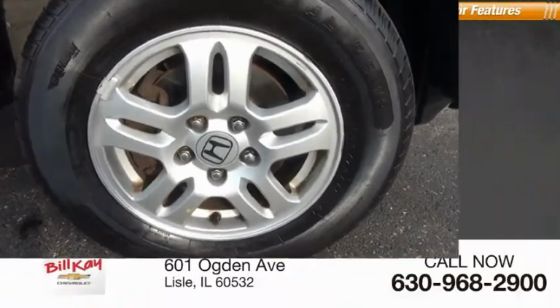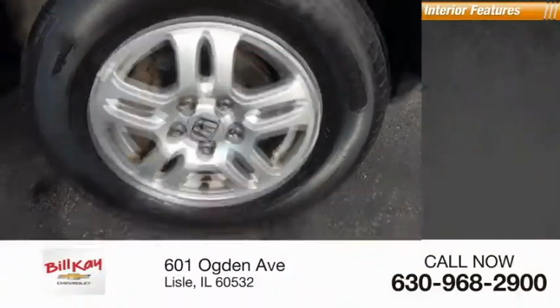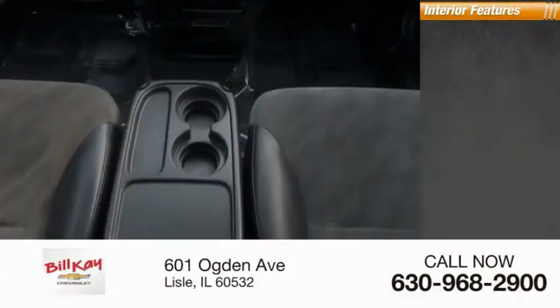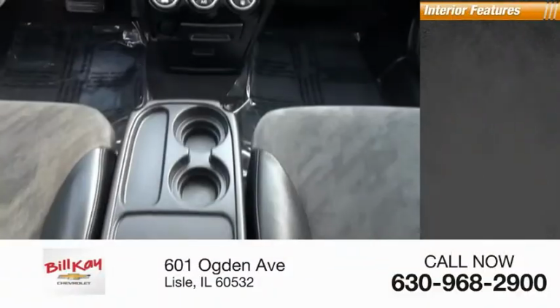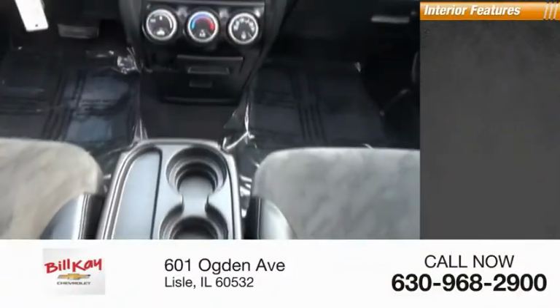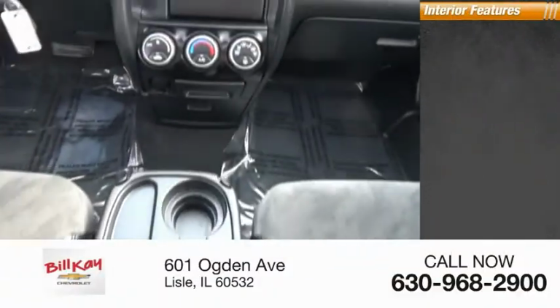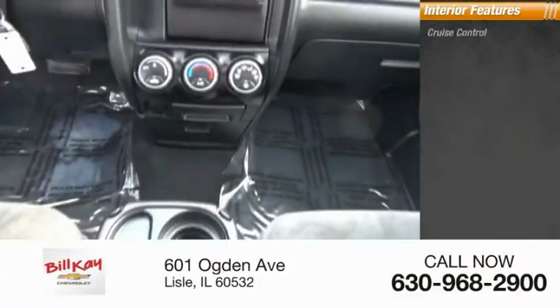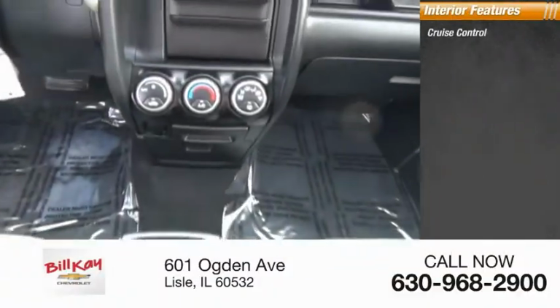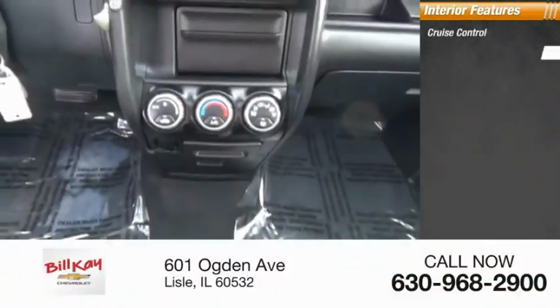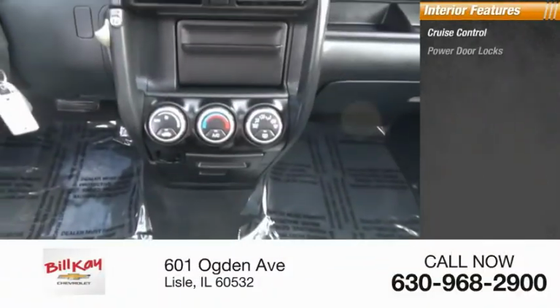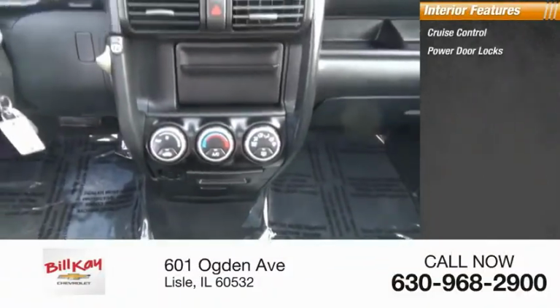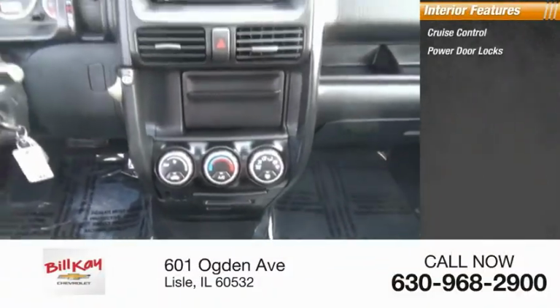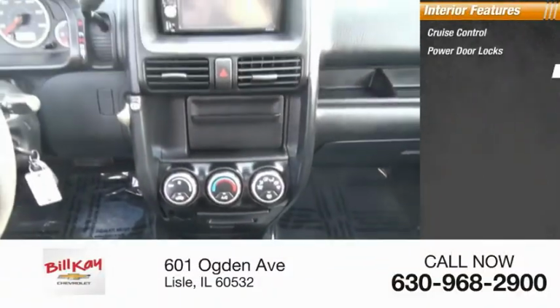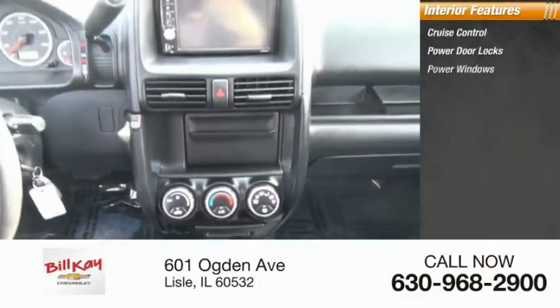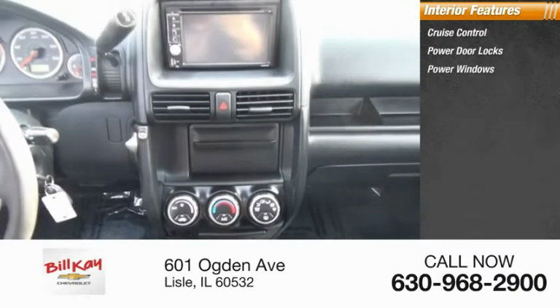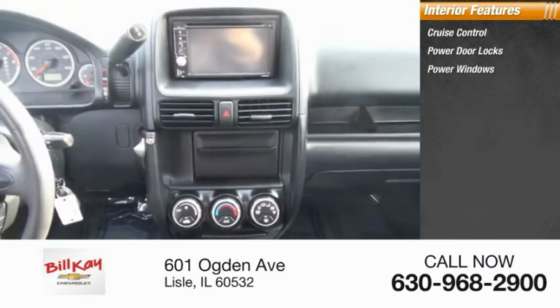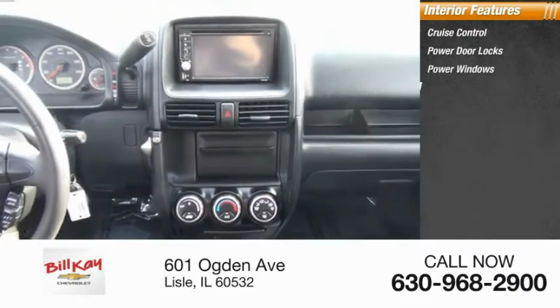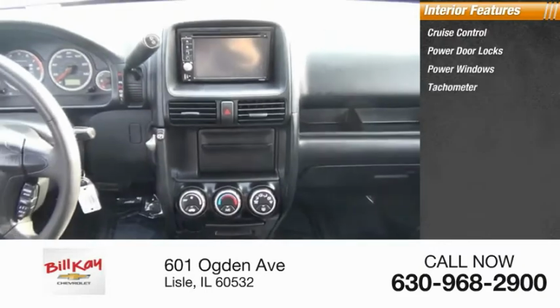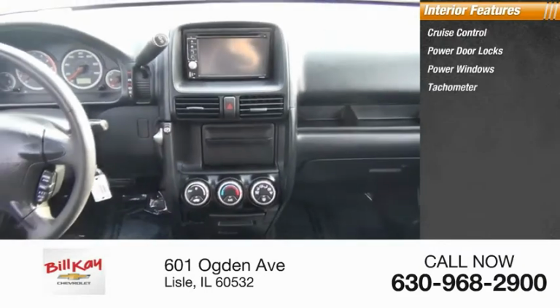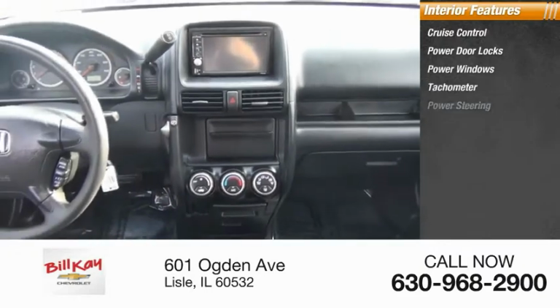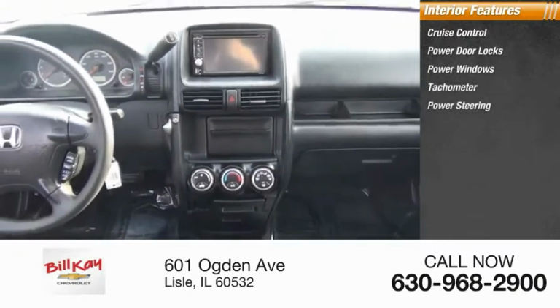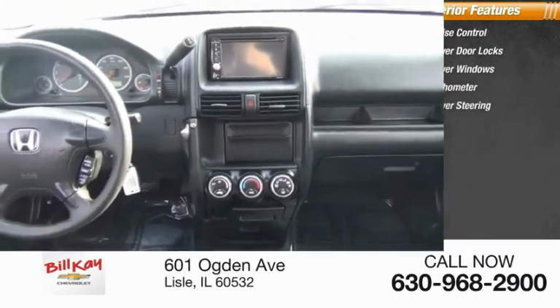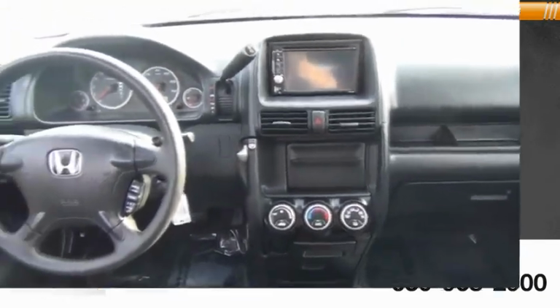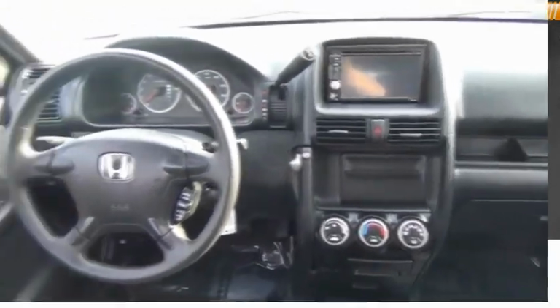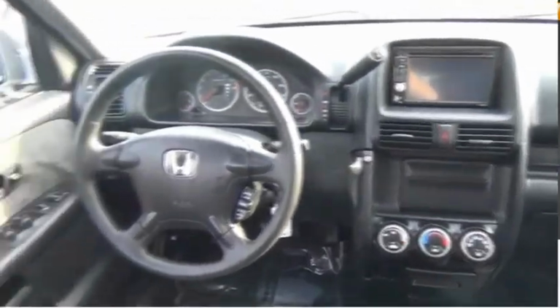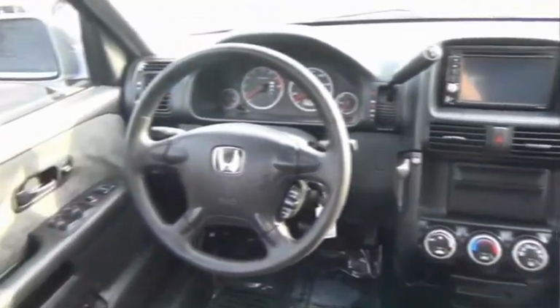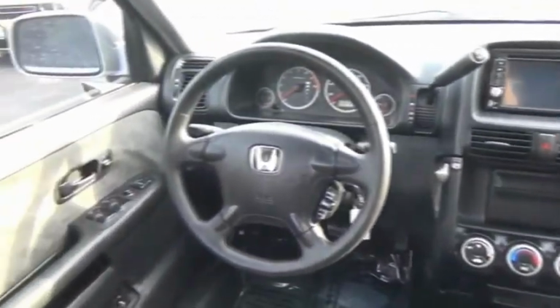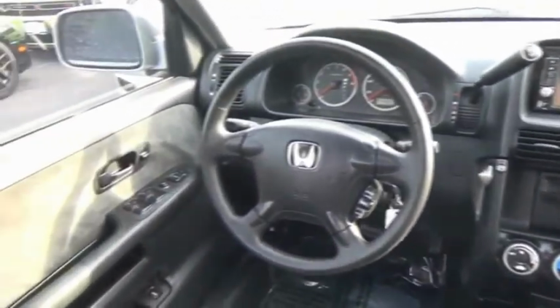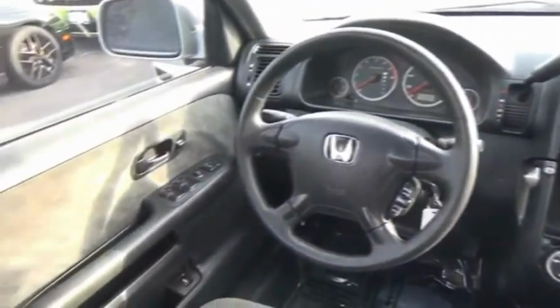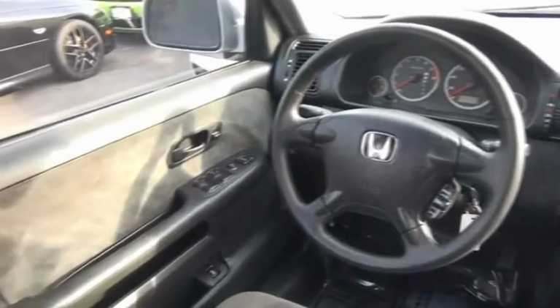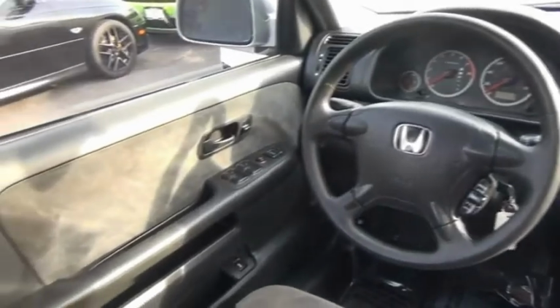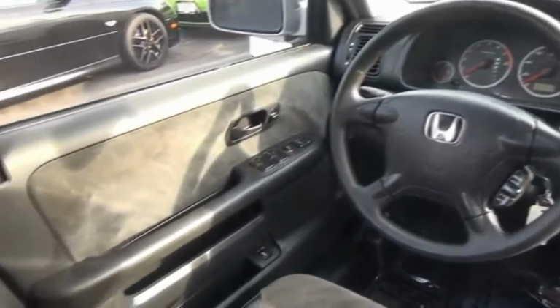Inside you'll find cruise control, power door locks, power windows, tachometer, and power steering.